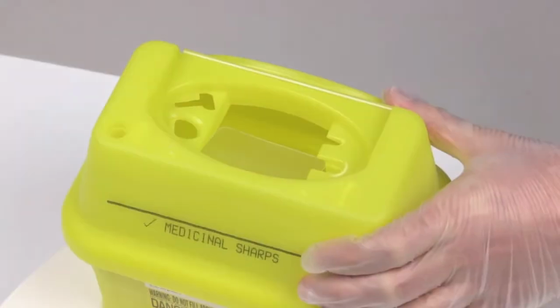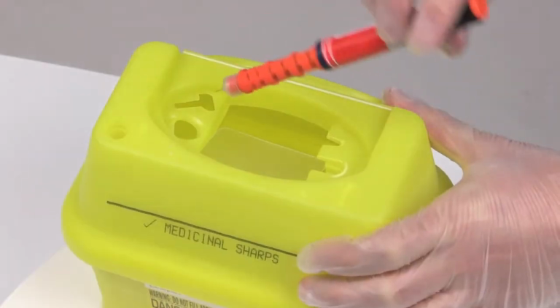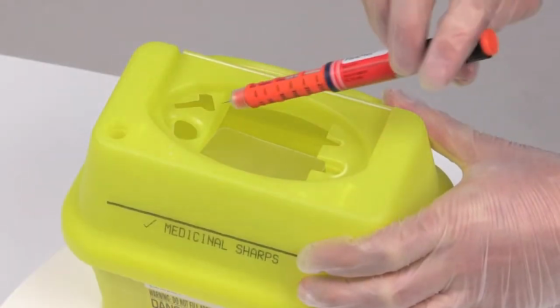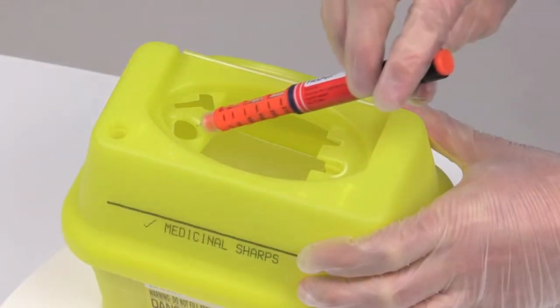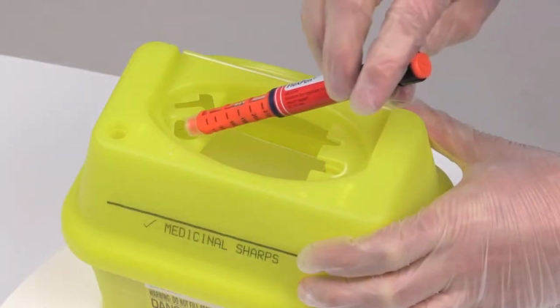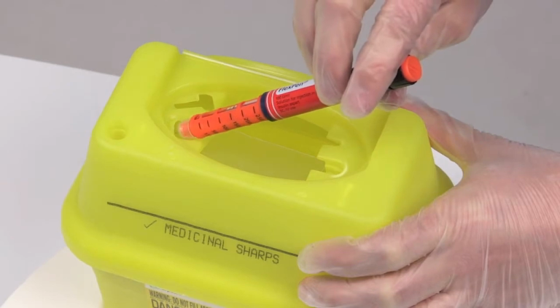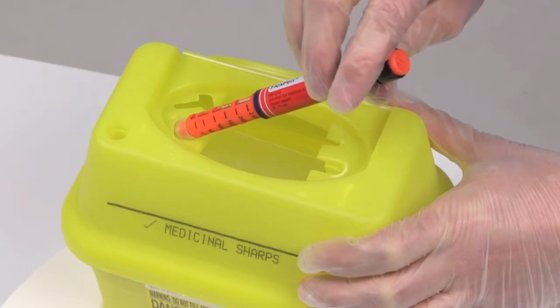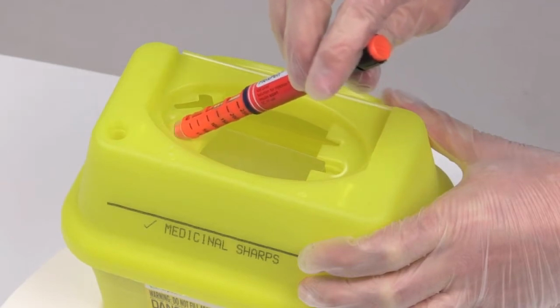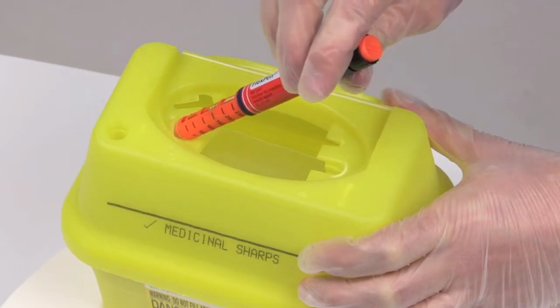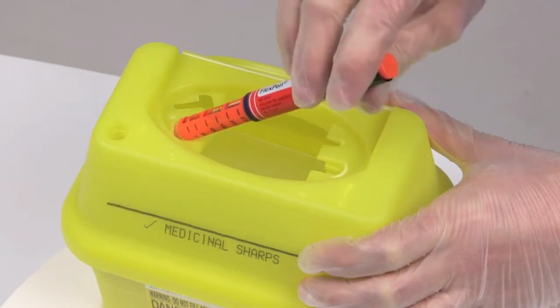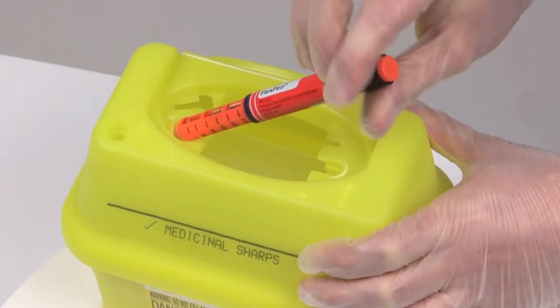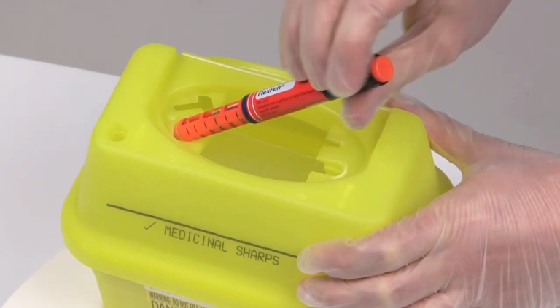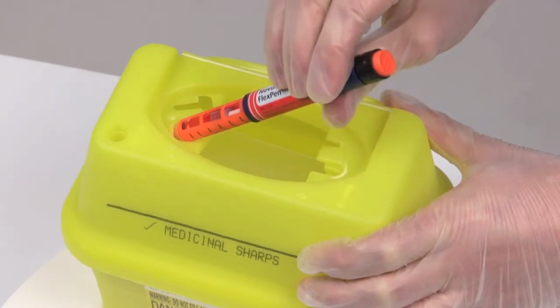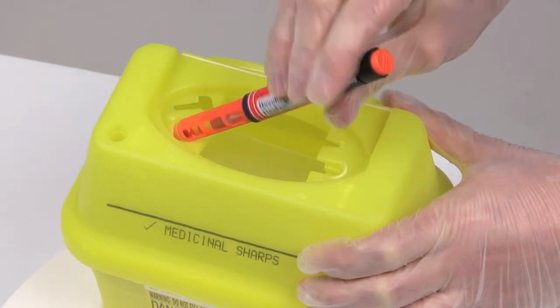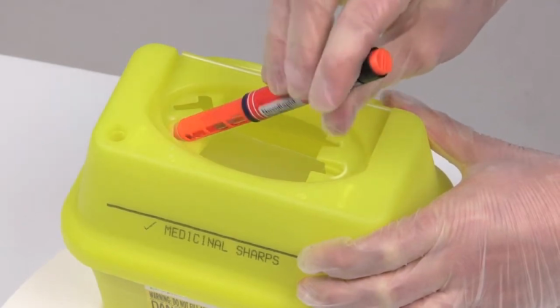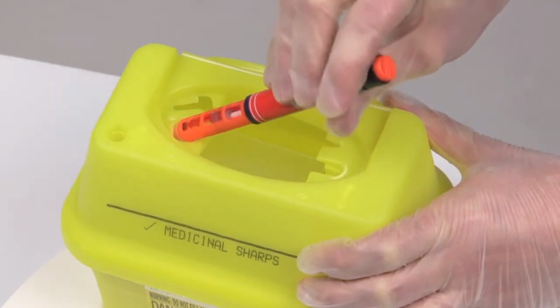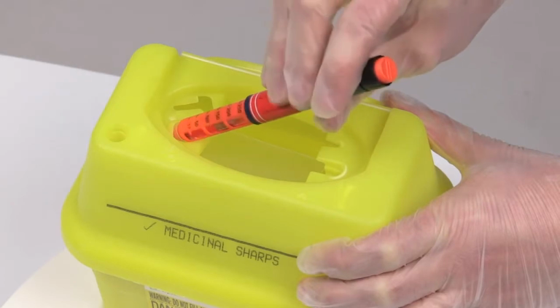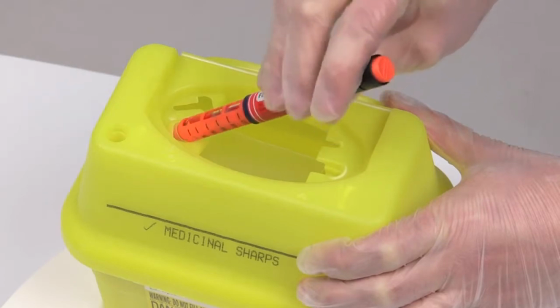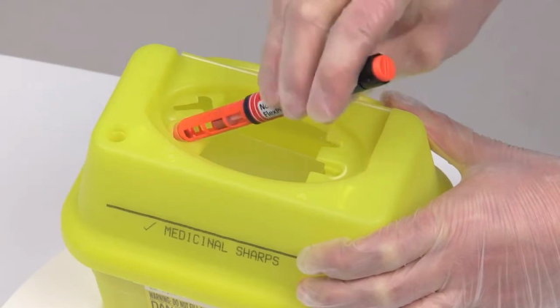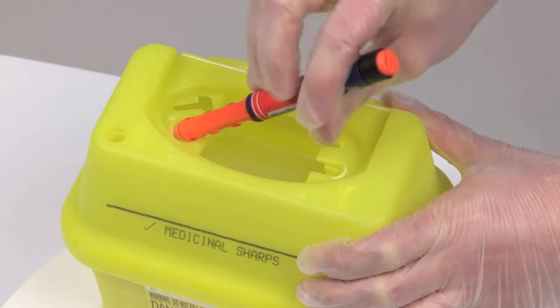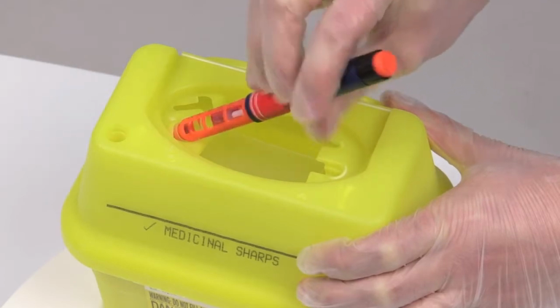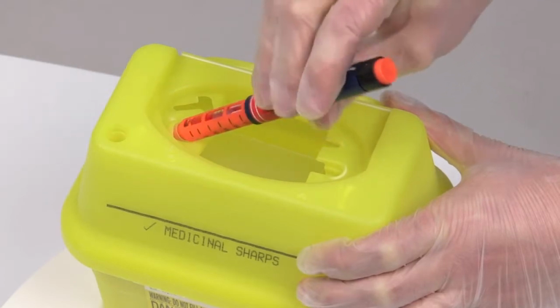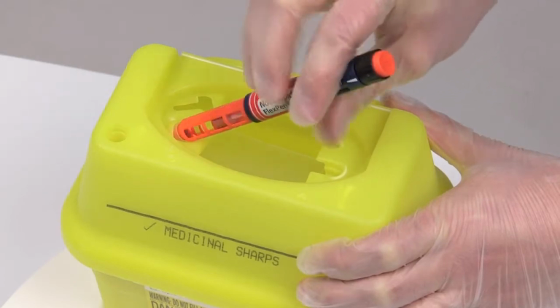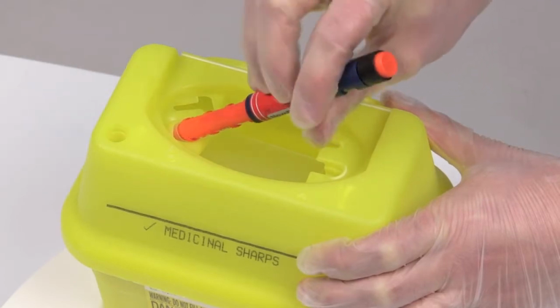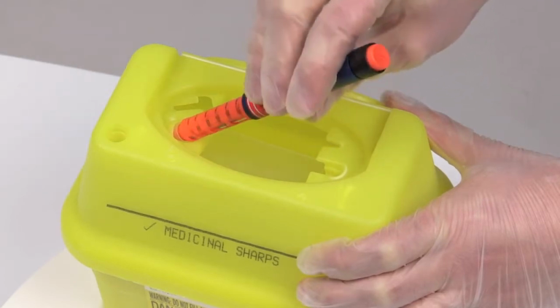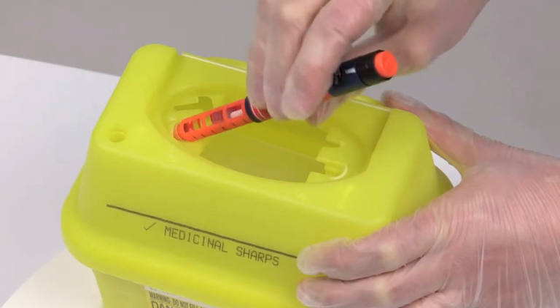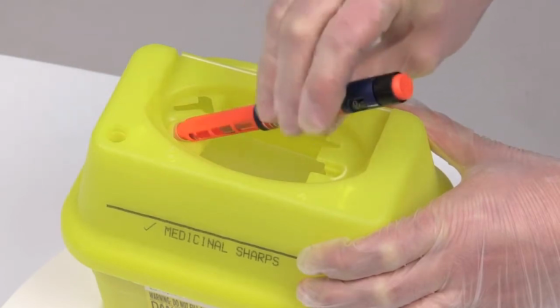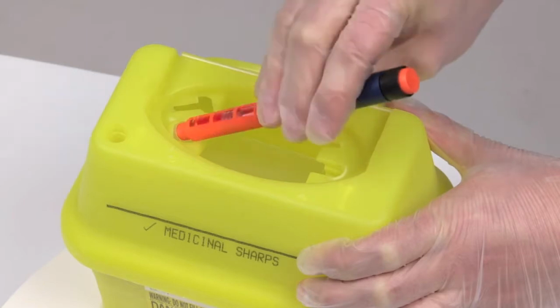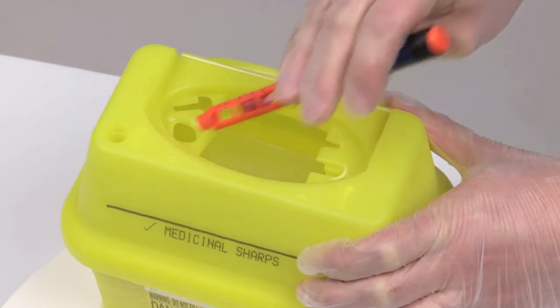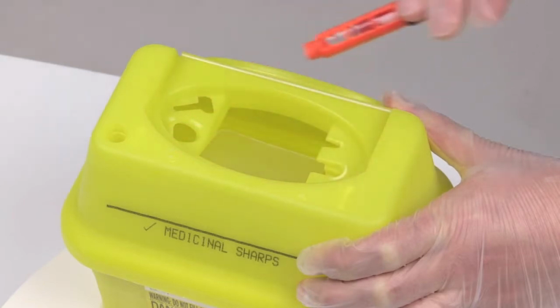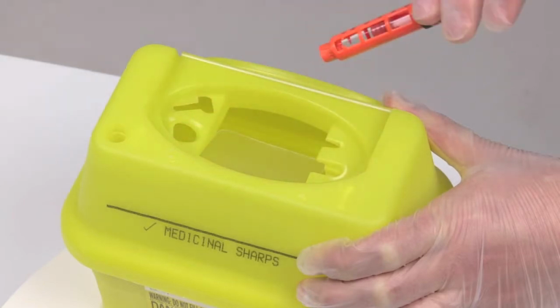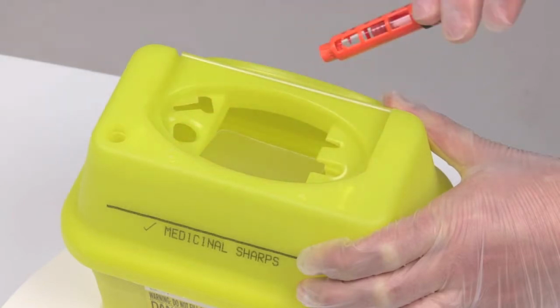Place the needle pen into the needle pen remover. Then, with the container held firmly, apply downward pressure to the needle pen and start to rotate anti-clockwise until the needle unscrews from the pen. Allow the needle to drop into the SharpSafe container.